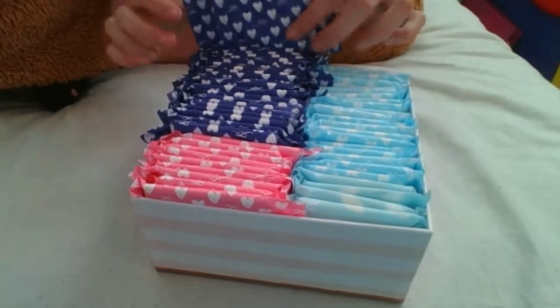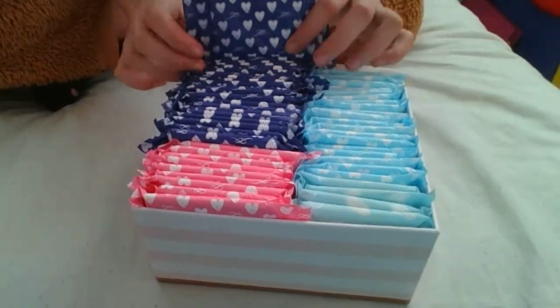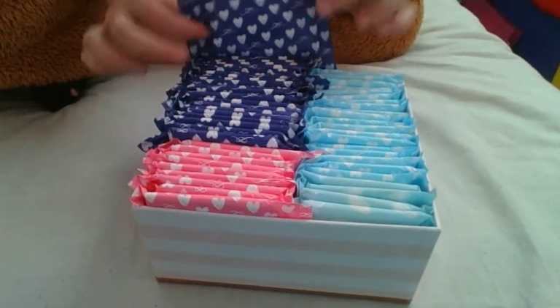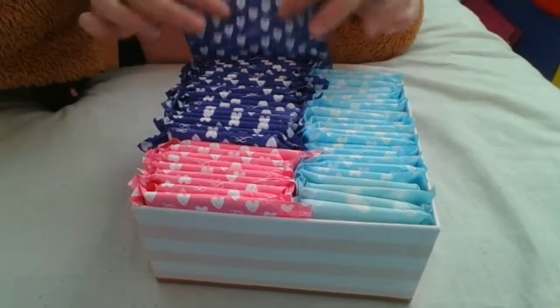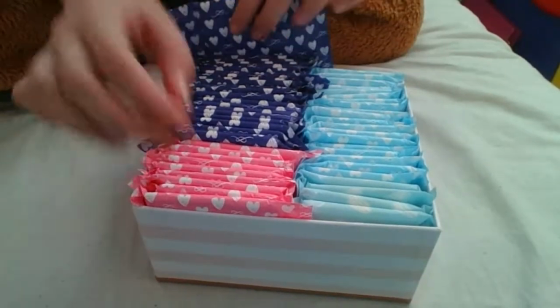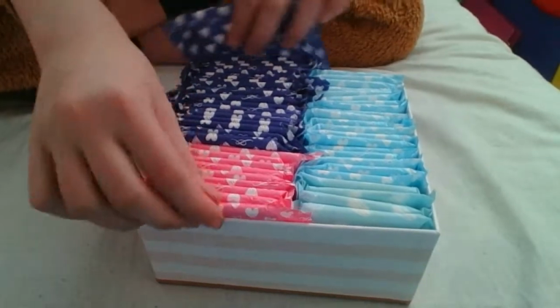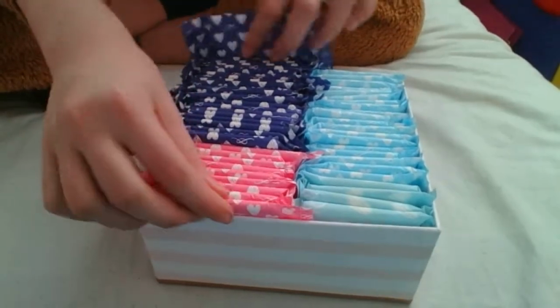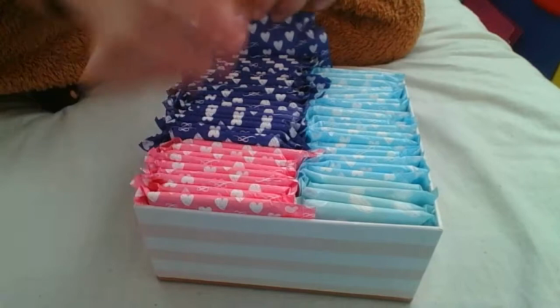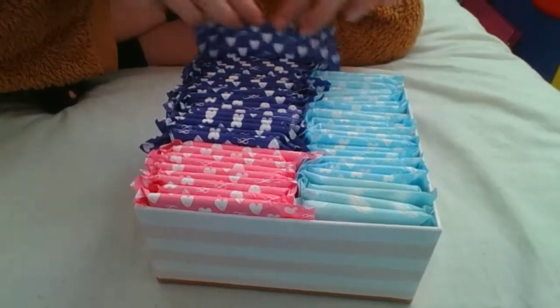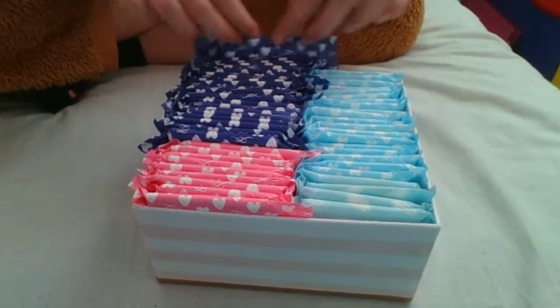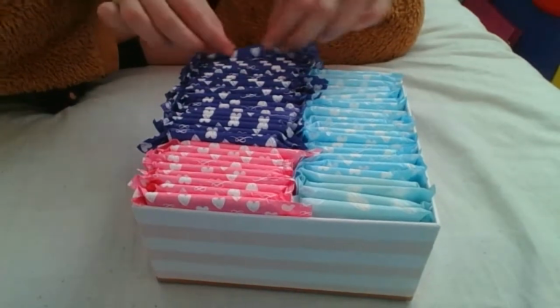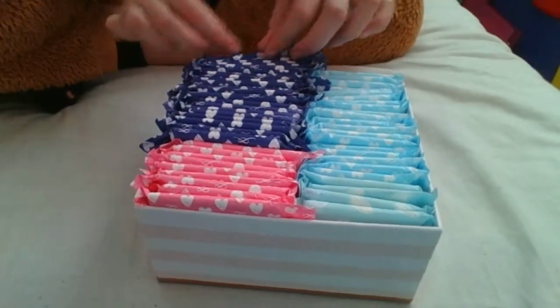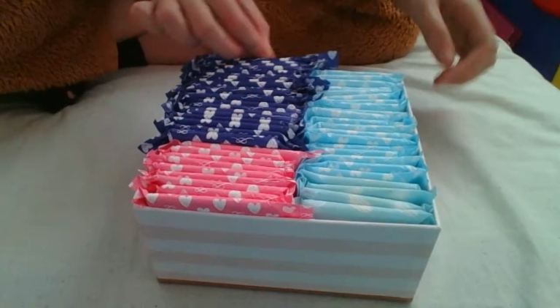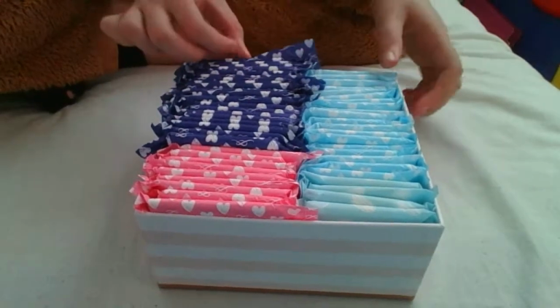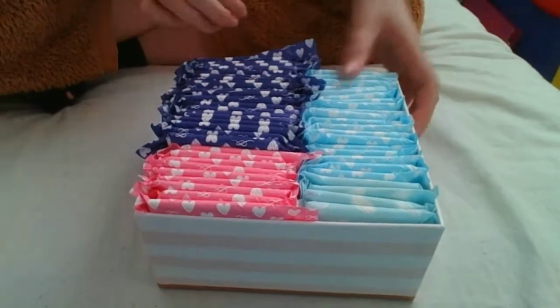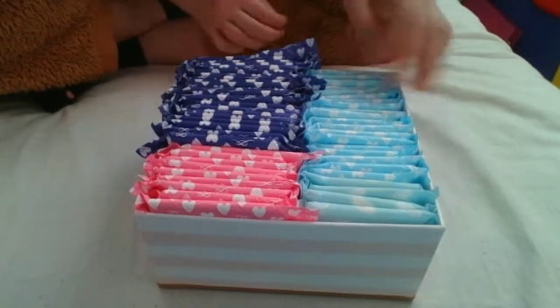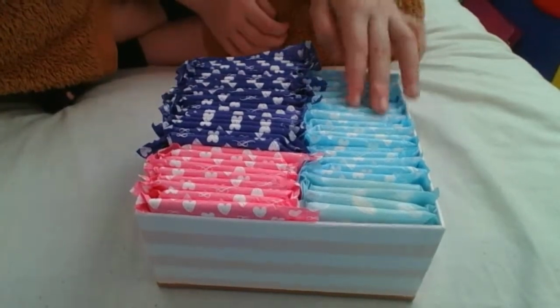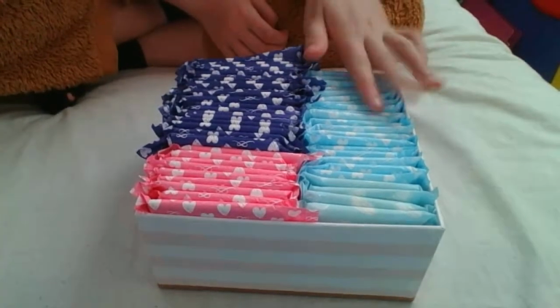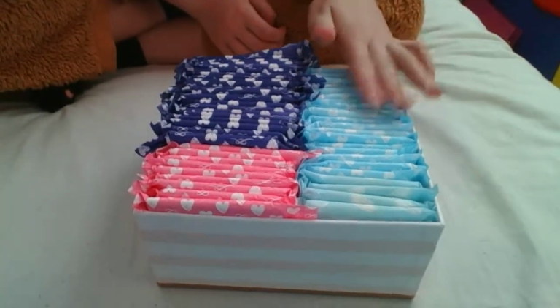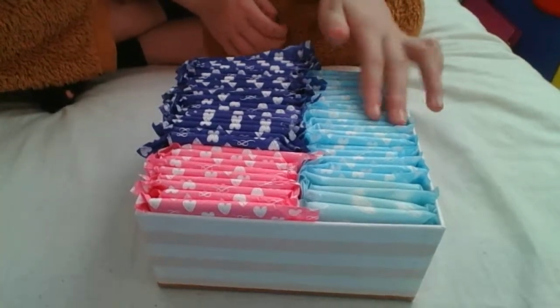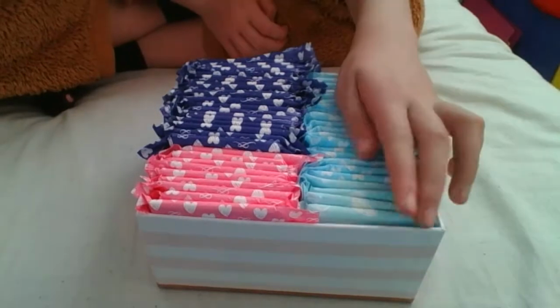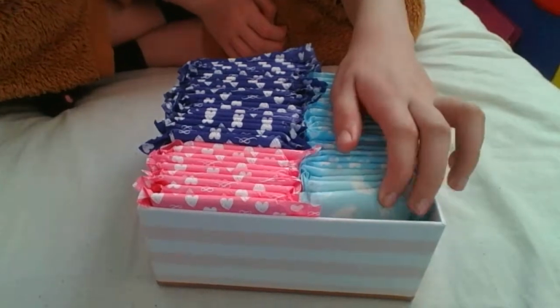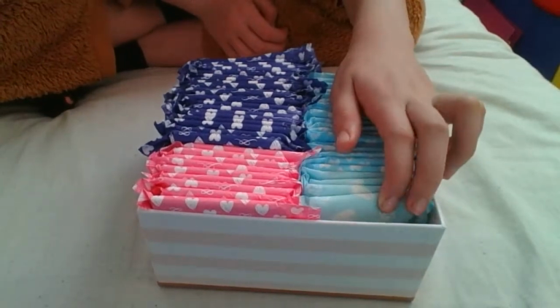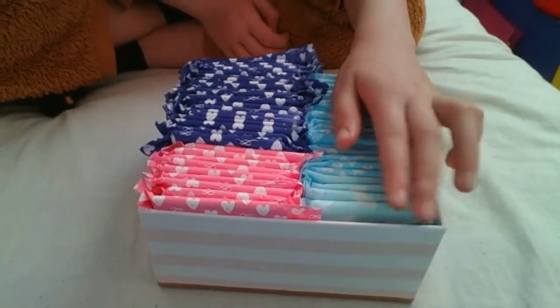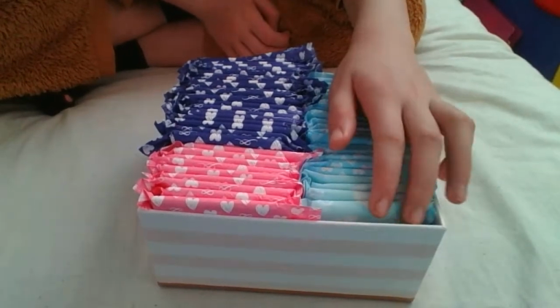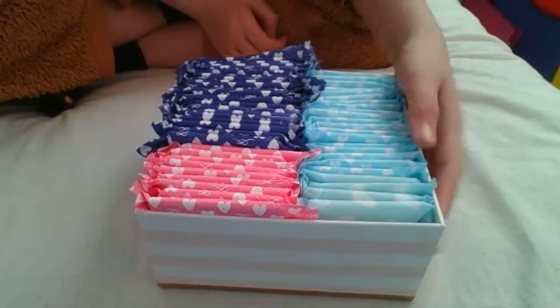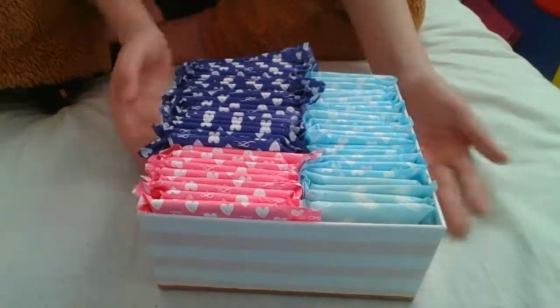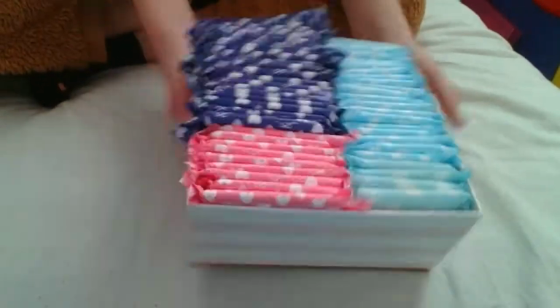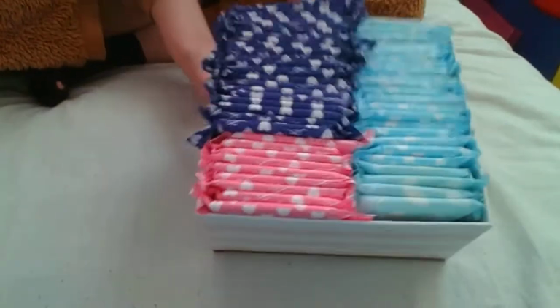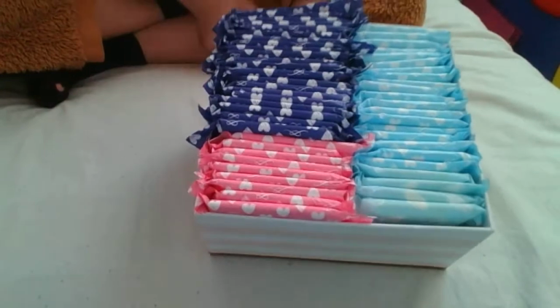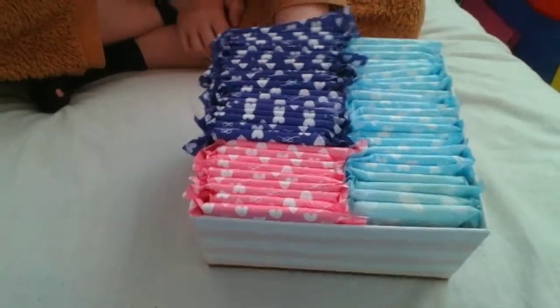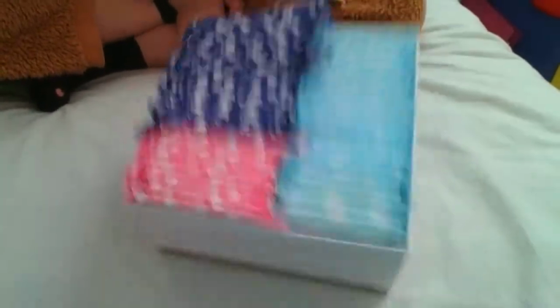For the away box, take maybe one of these pink pad things, about five or six of the blue regular pads, one ultra pad, and maybe a couple of non-applicator tampons. That's it.